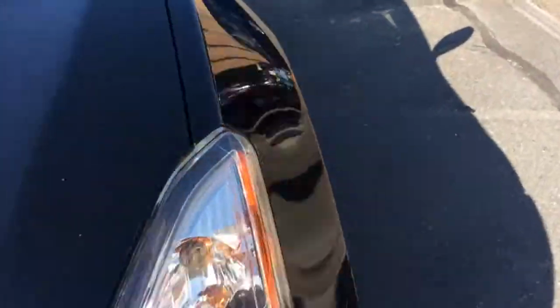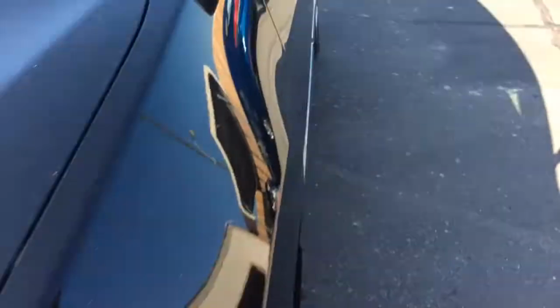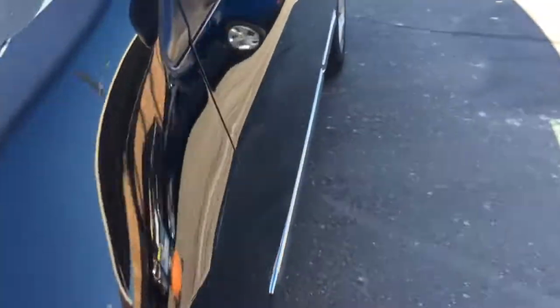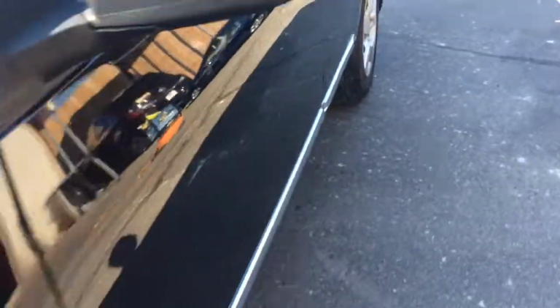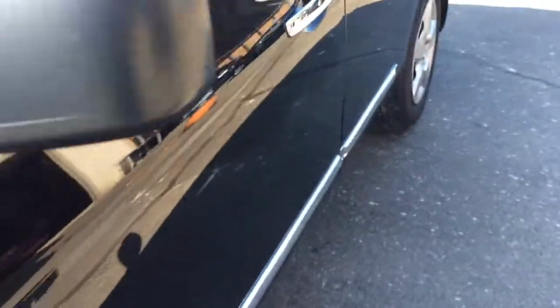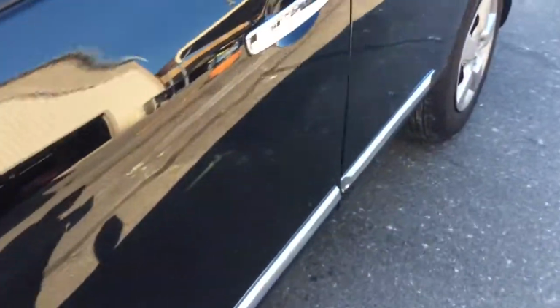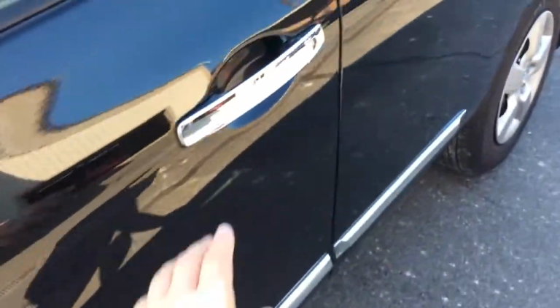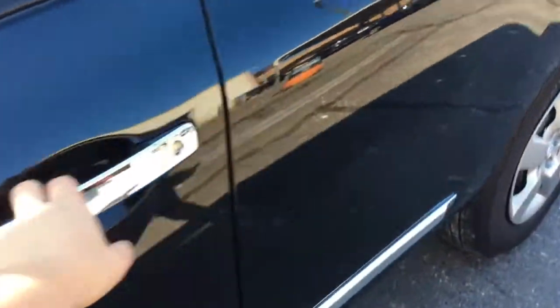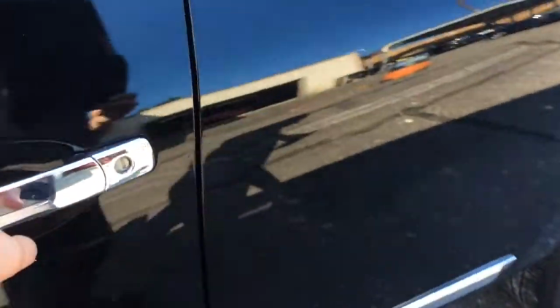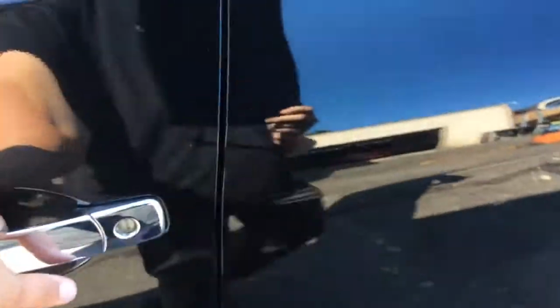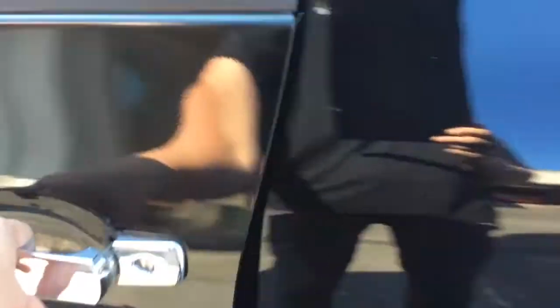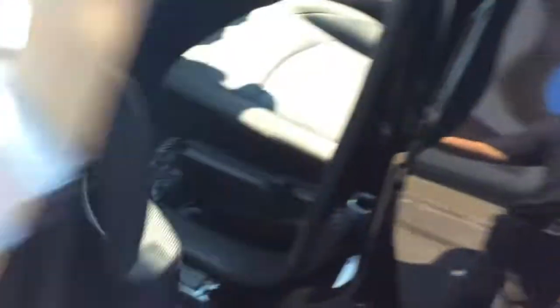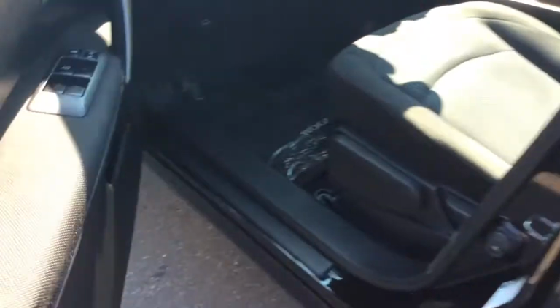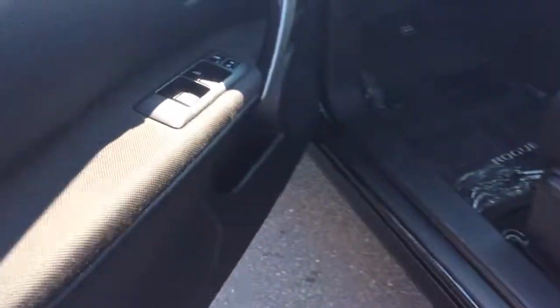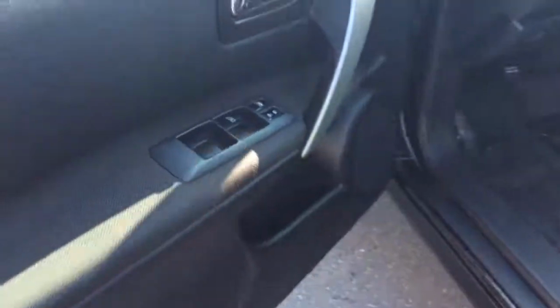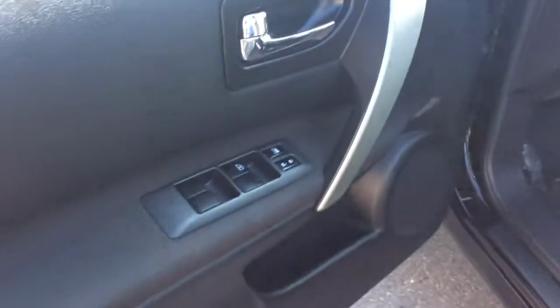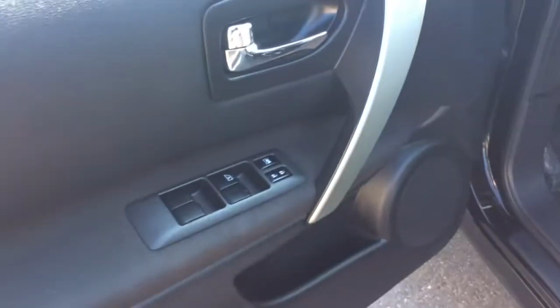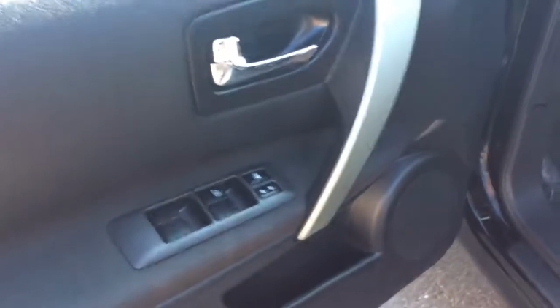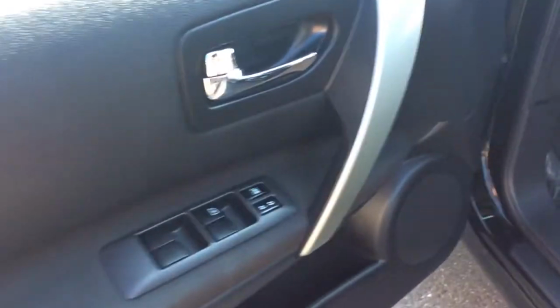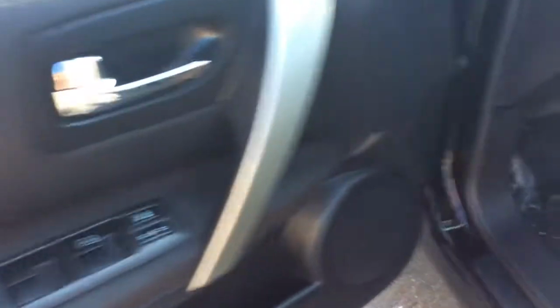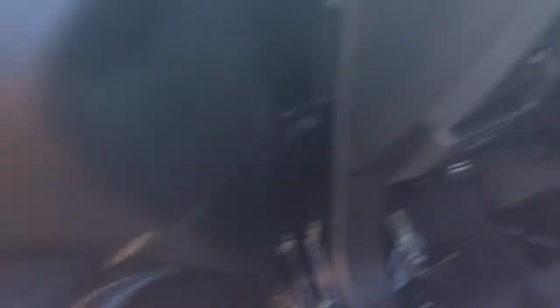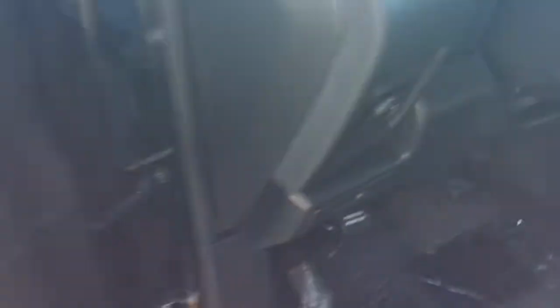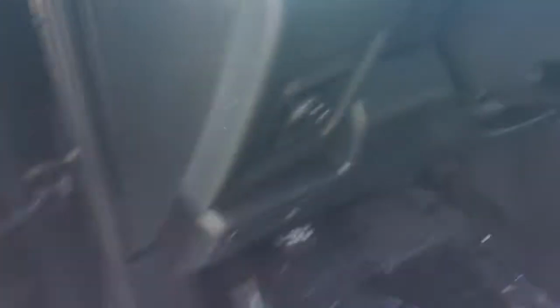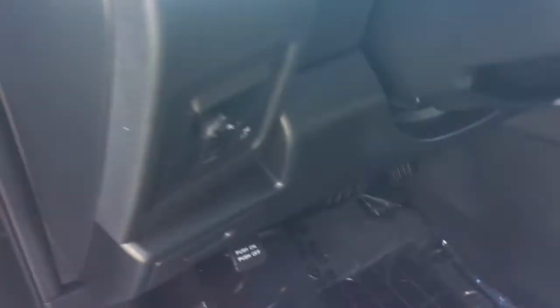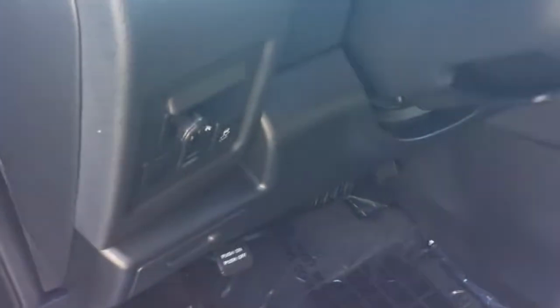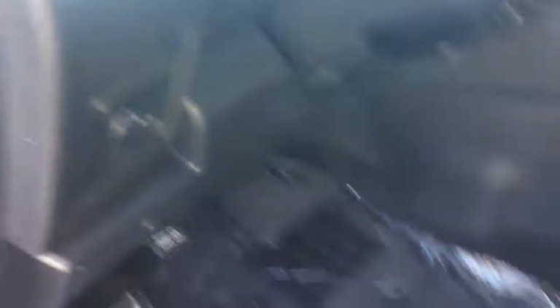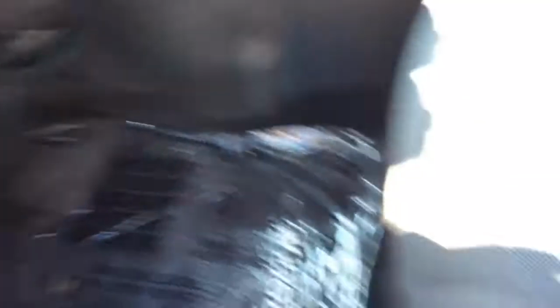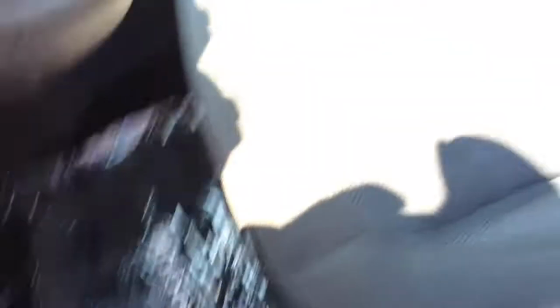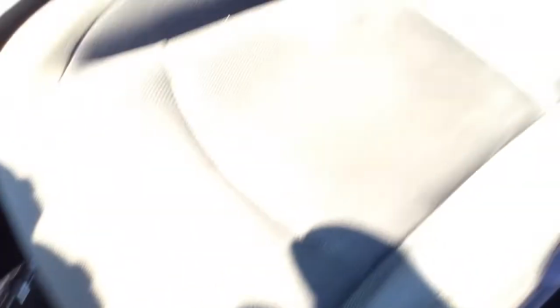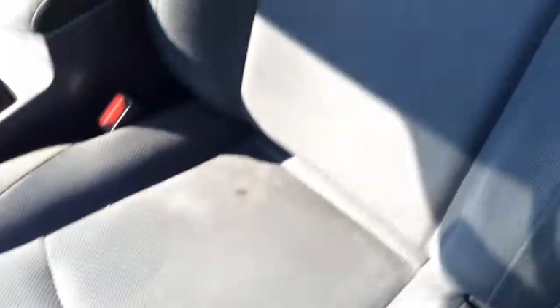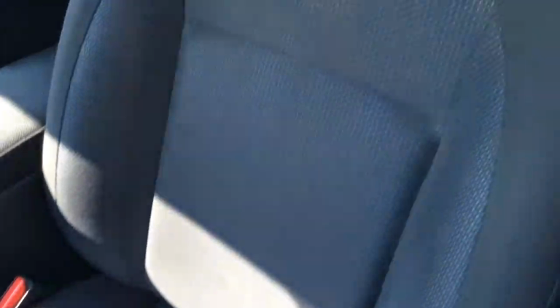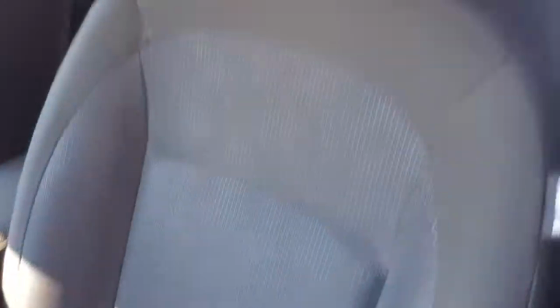Today I'm going to show you this 2014 Nissan Rogue Select, all-wheel drive. It comes with power windows, power locks here in the door, power mirrors, and a black cloth interior.